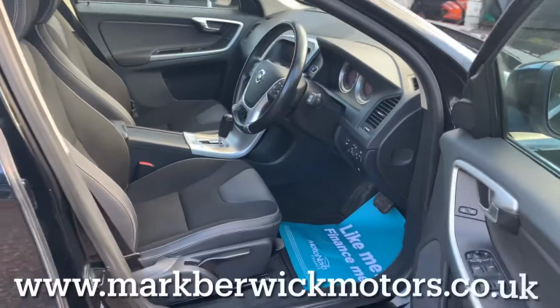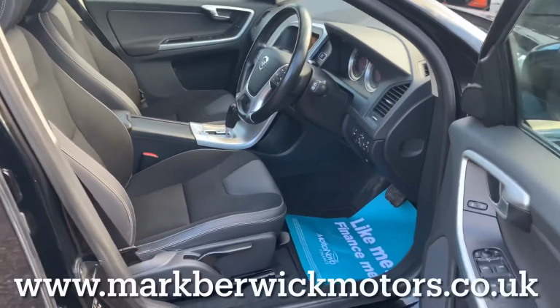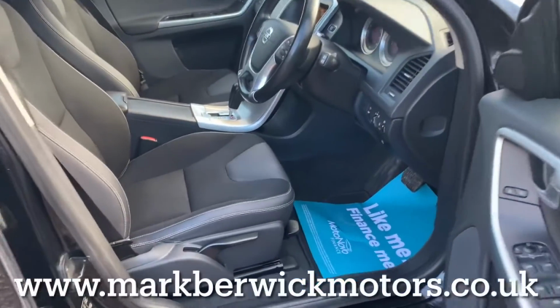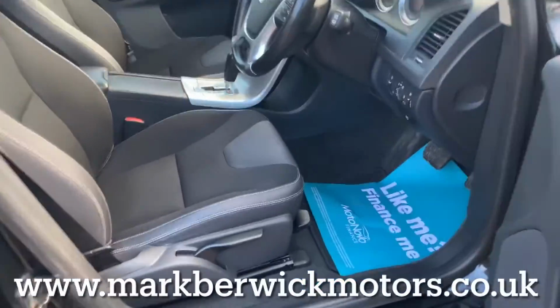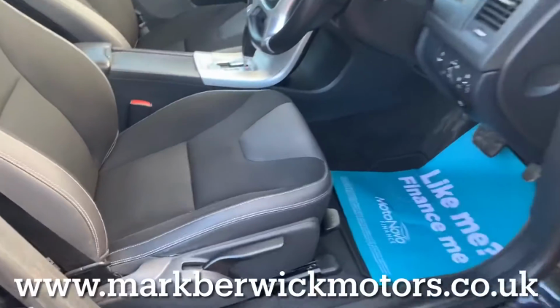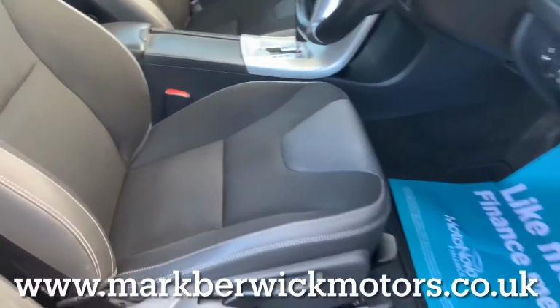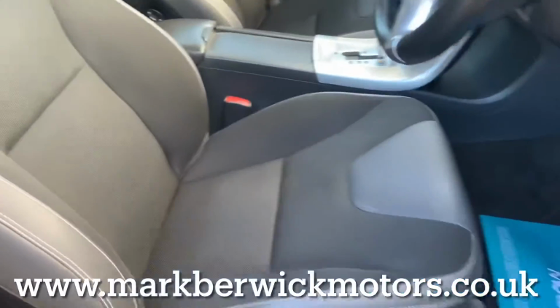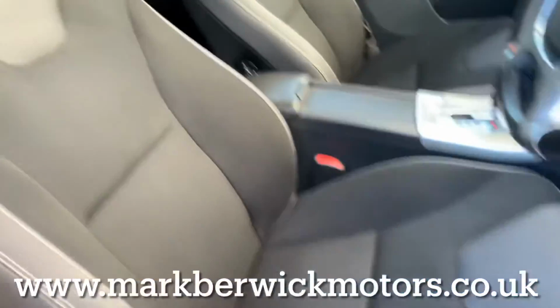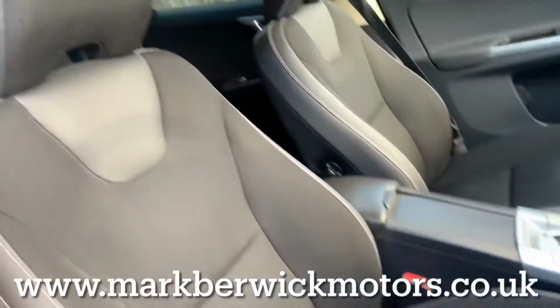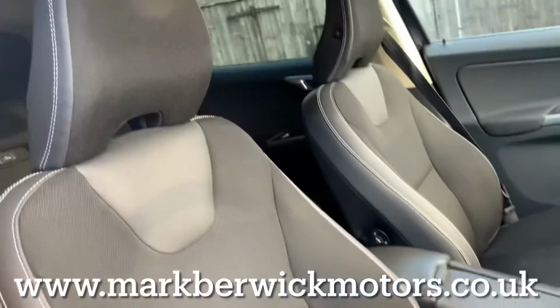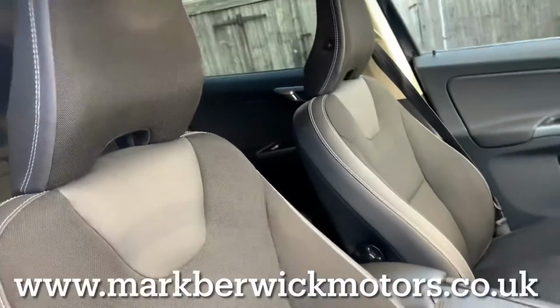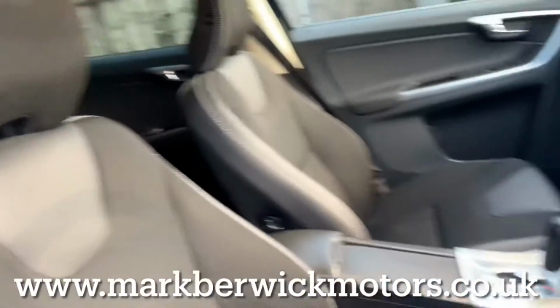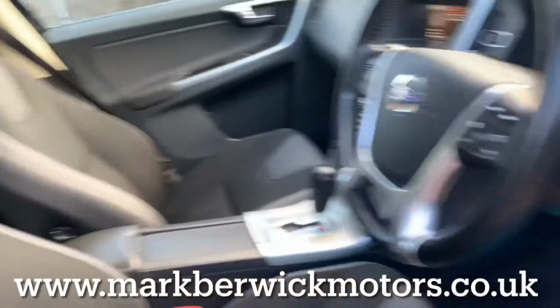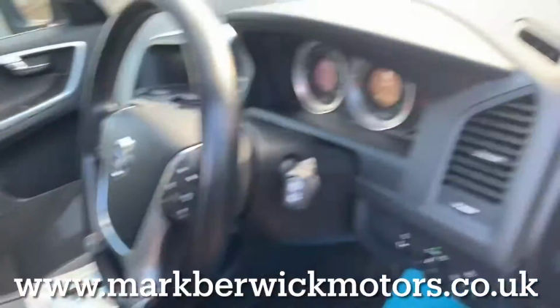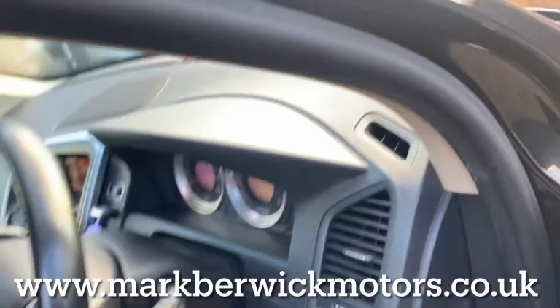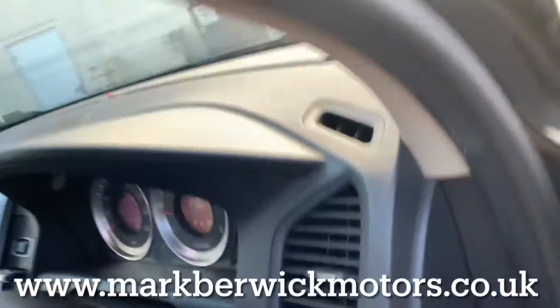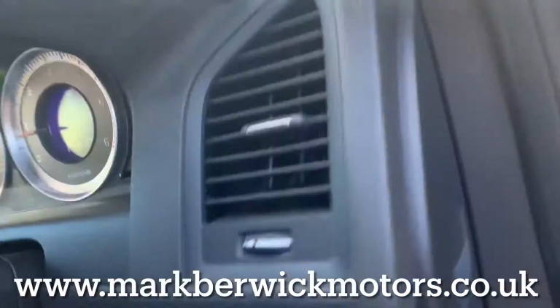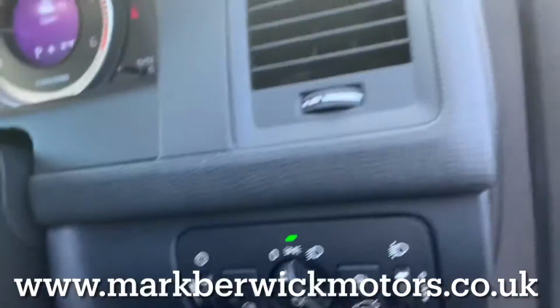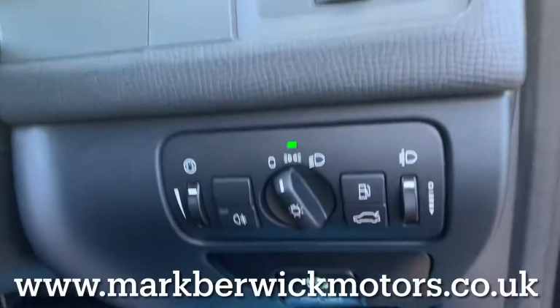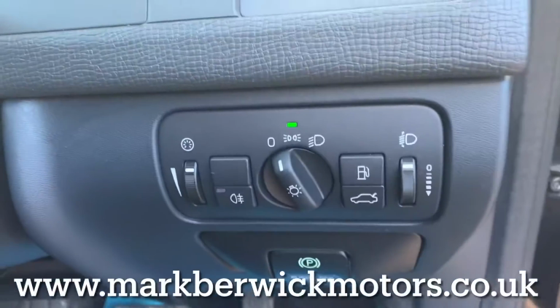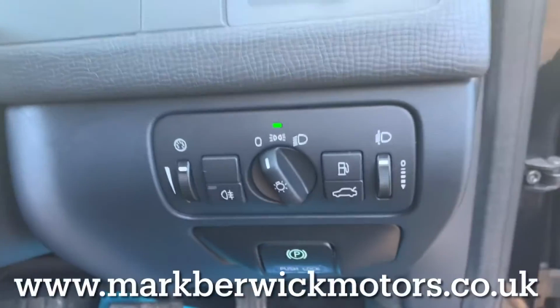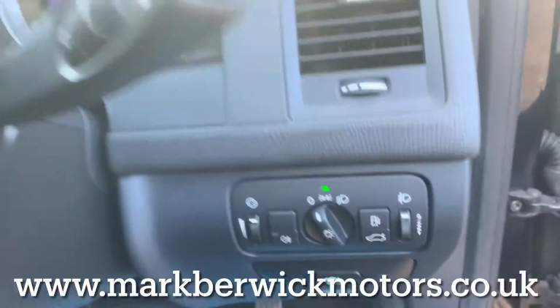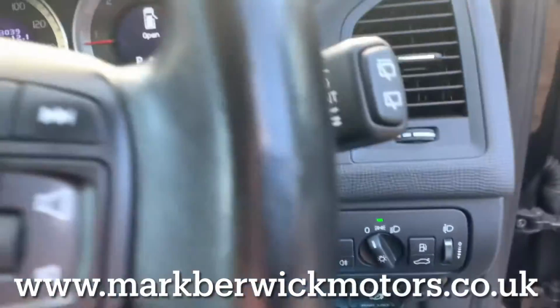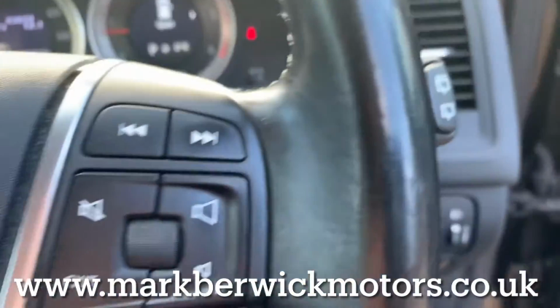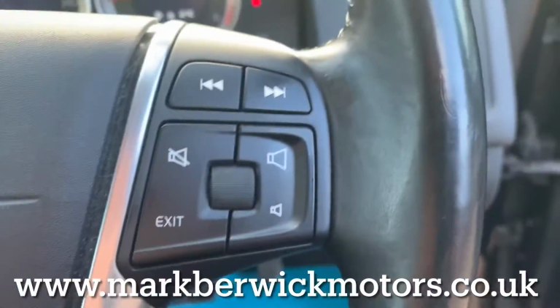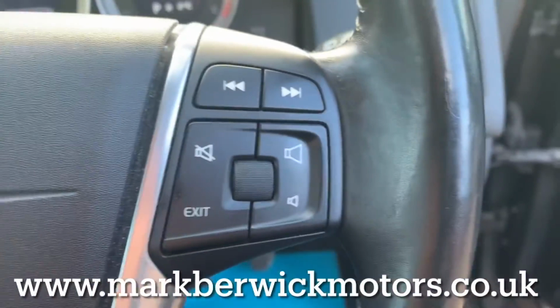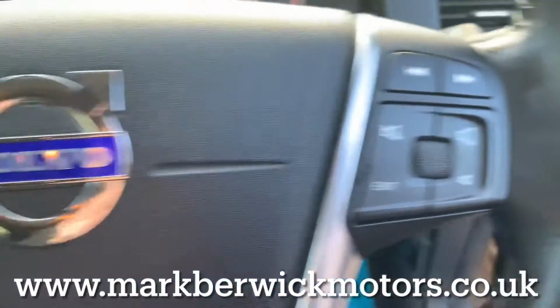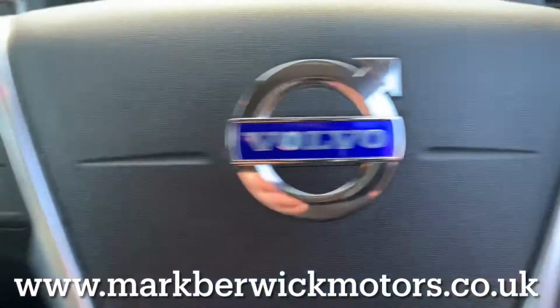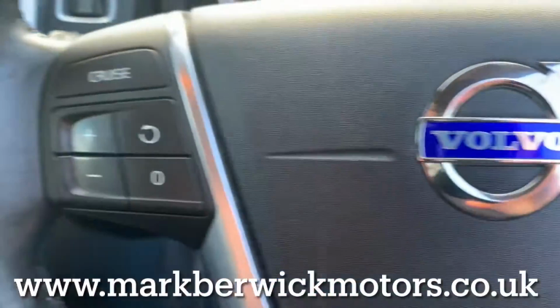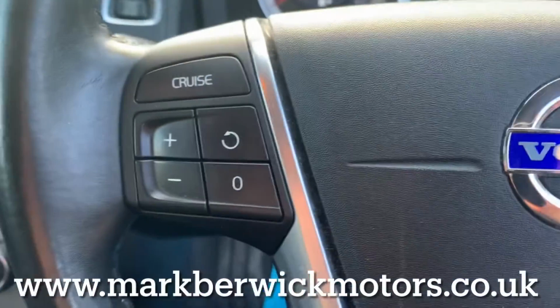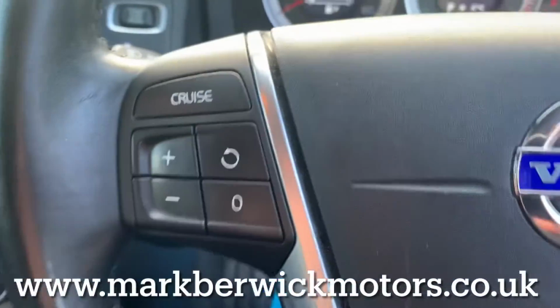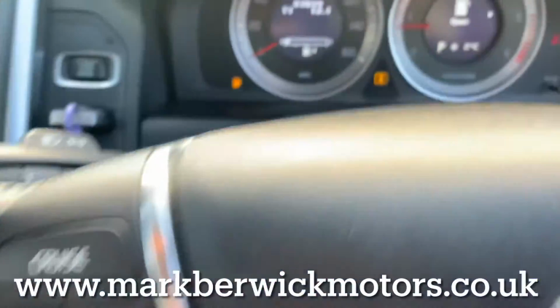The access to the driver's seat is great. You have height adjustment on the seat and the steering column. There is so much specification in this Volvo, so please check the detailed information on the website below.